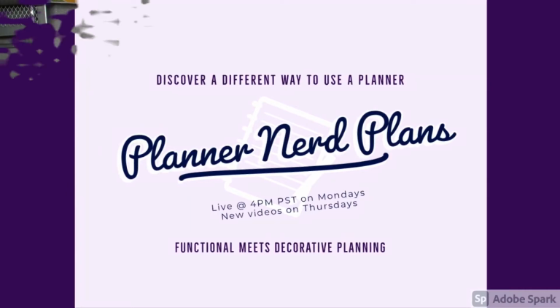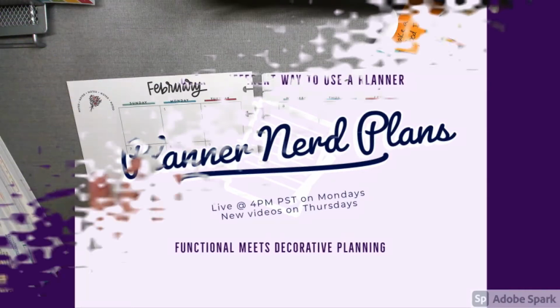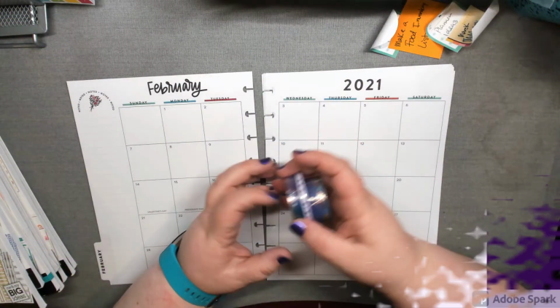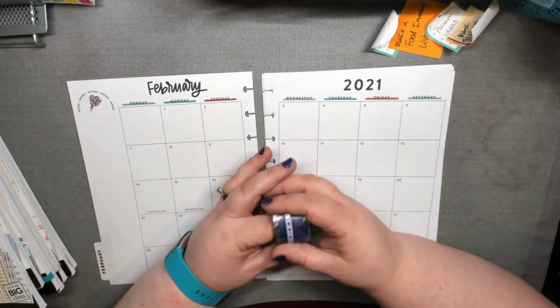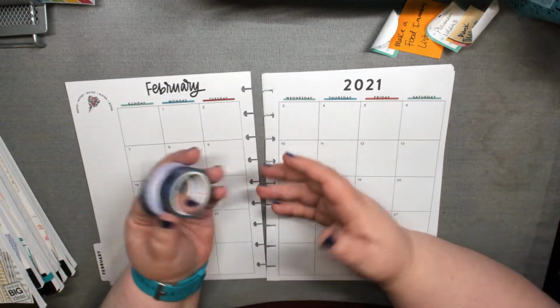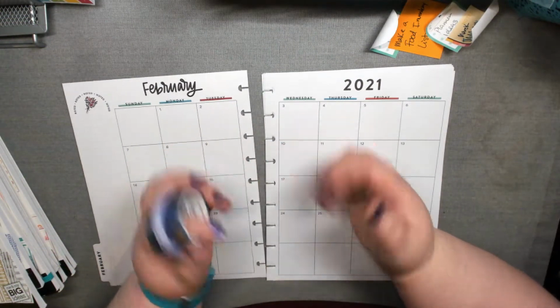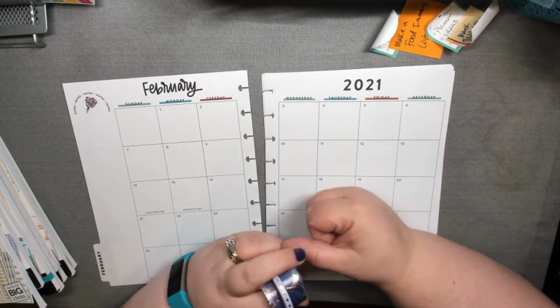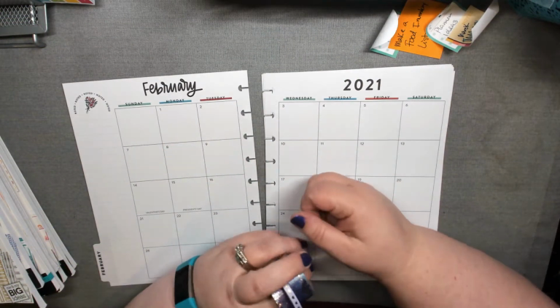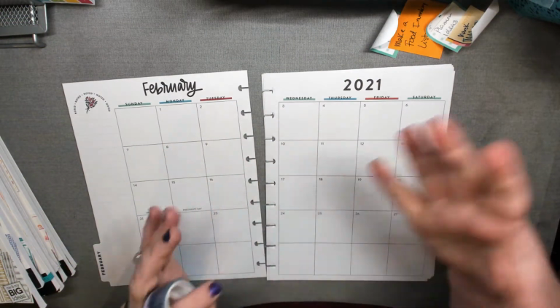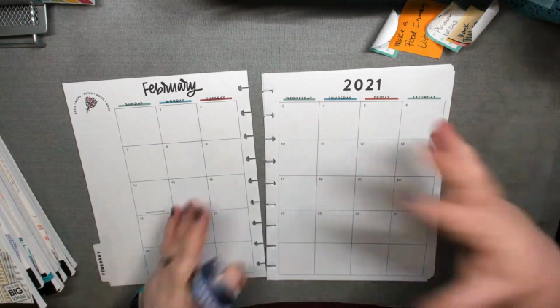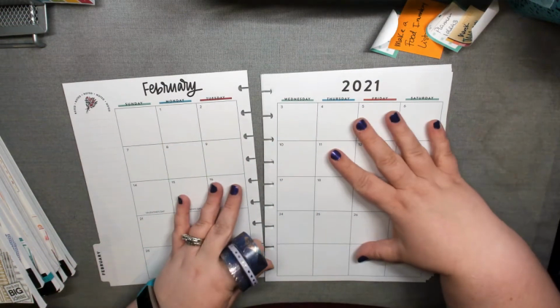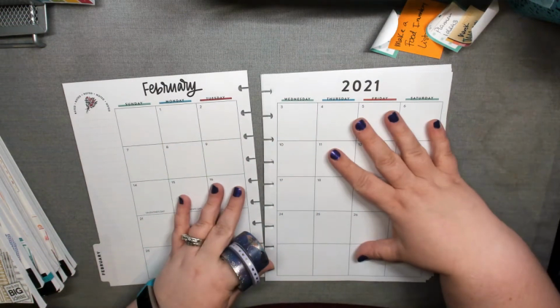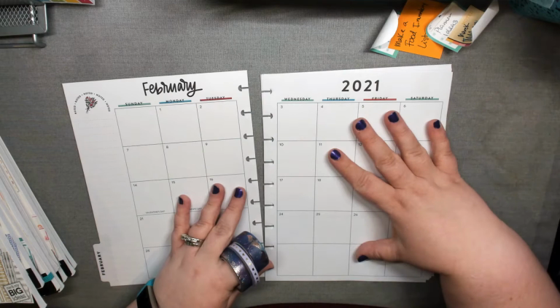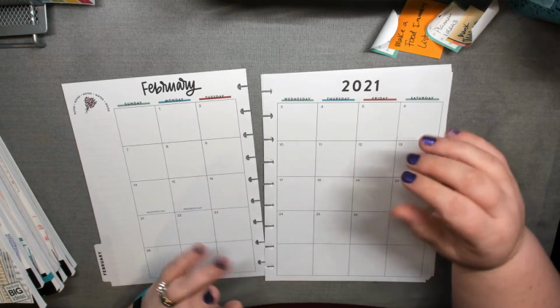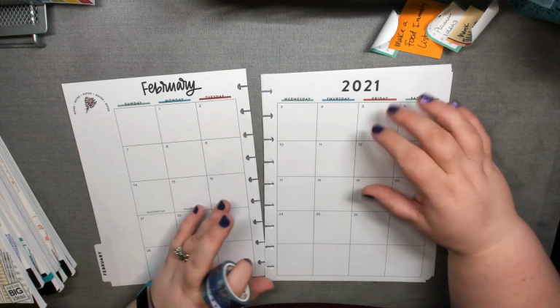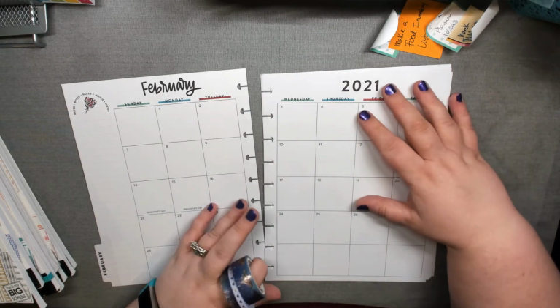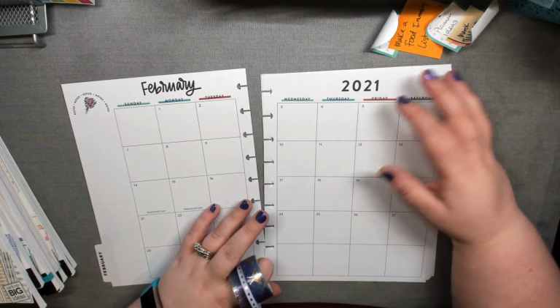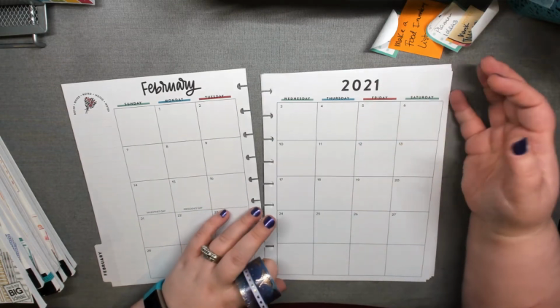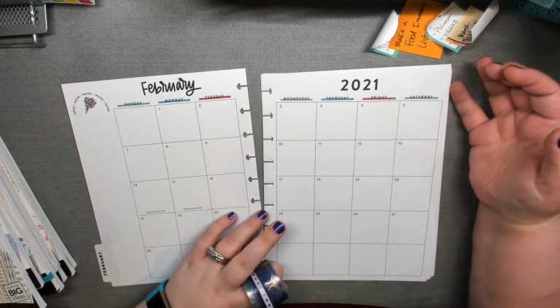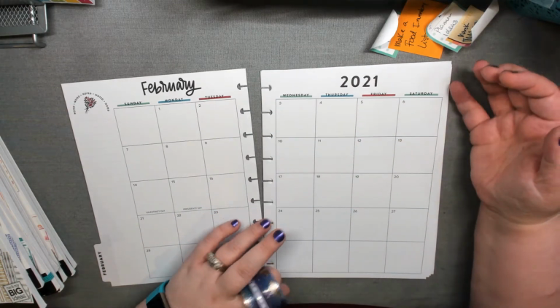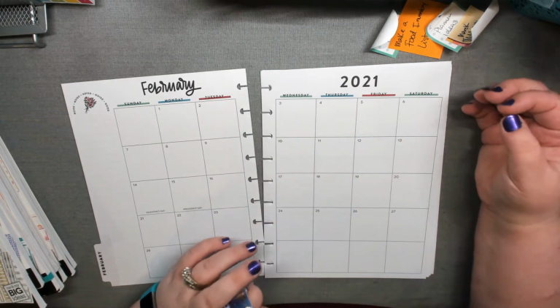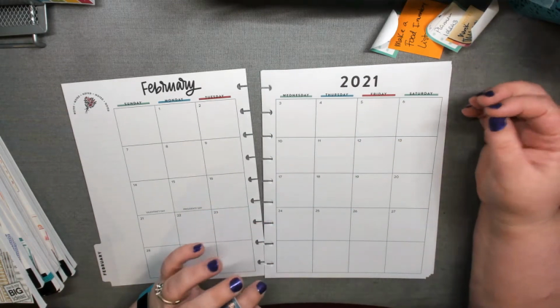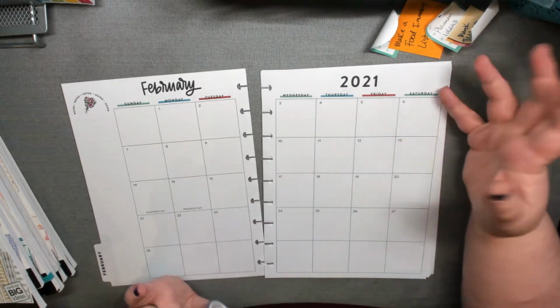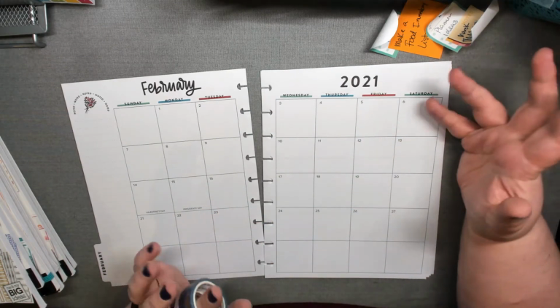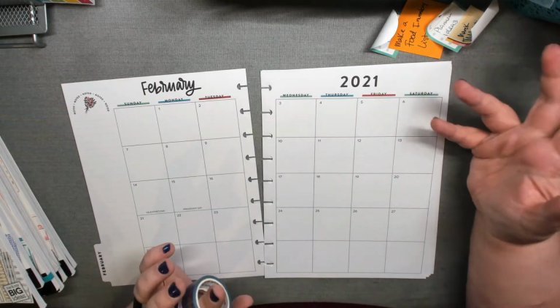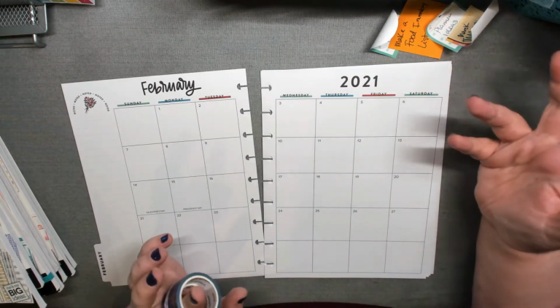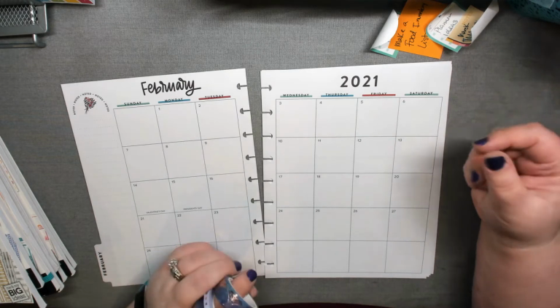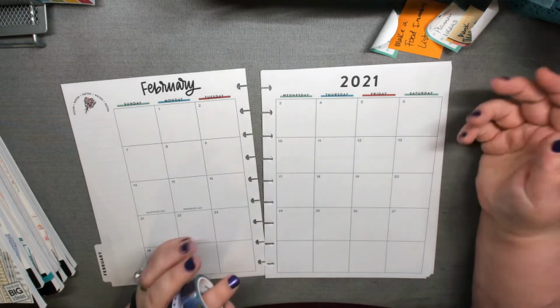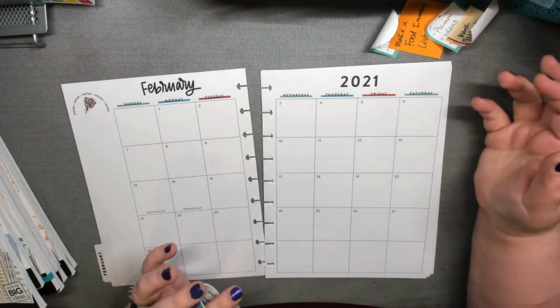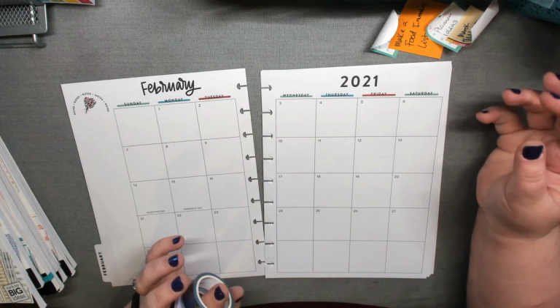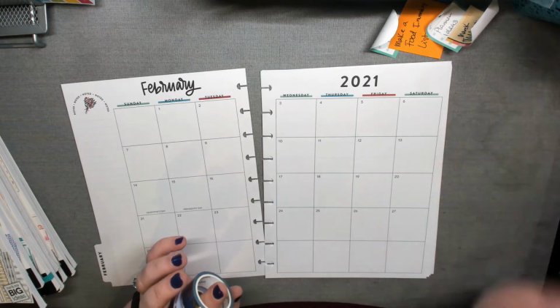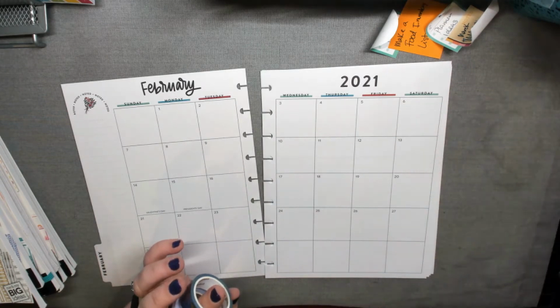Hi, I am Kate. Welcome to my channel Planner Nerd Plans. I do monthly plan with me's, plan craft with me's, planner tips and tricks, and other things planner related.